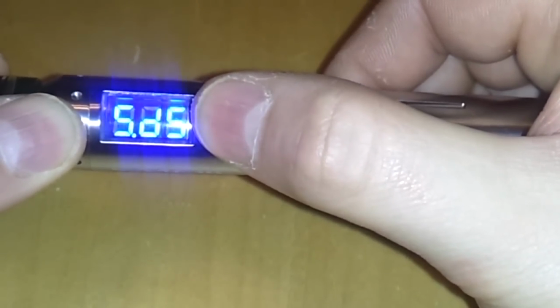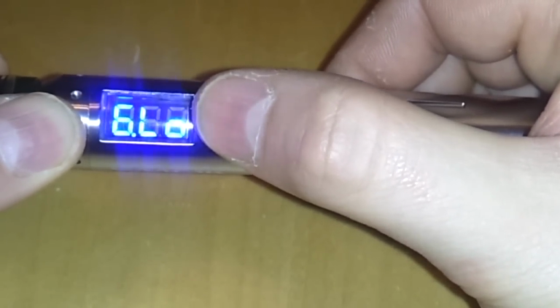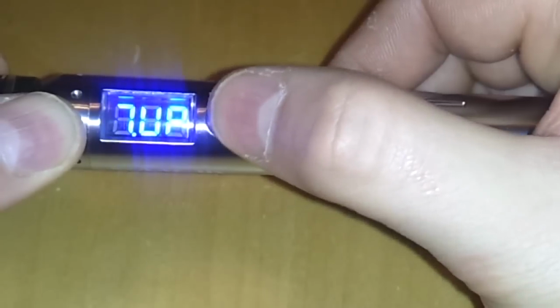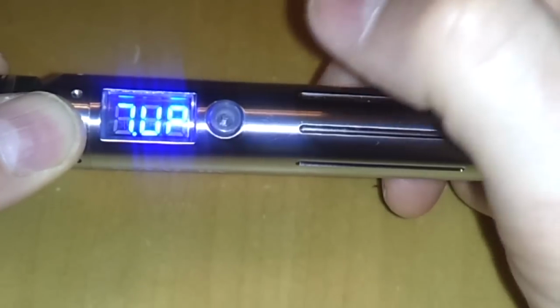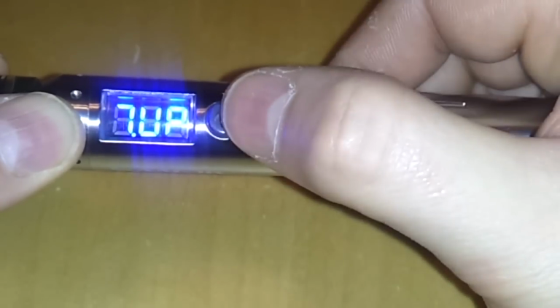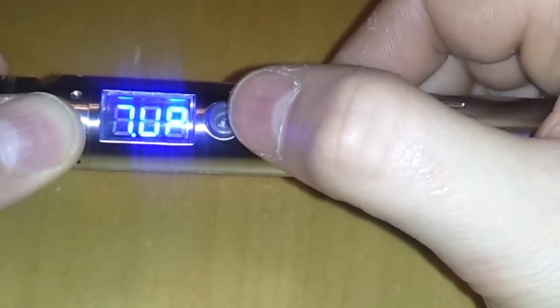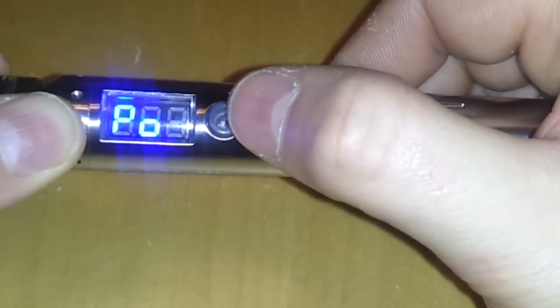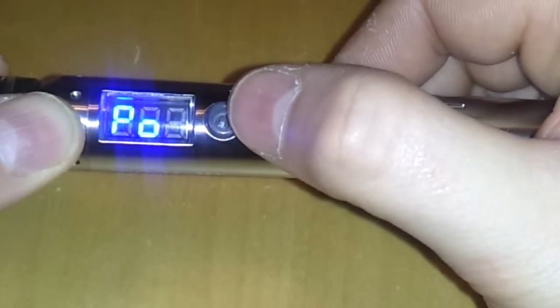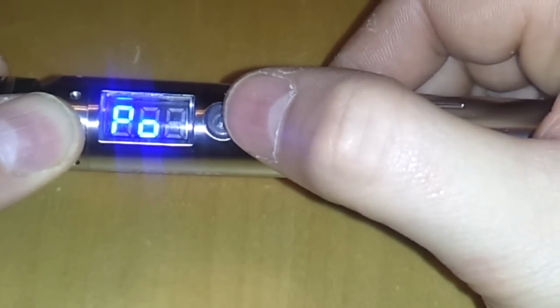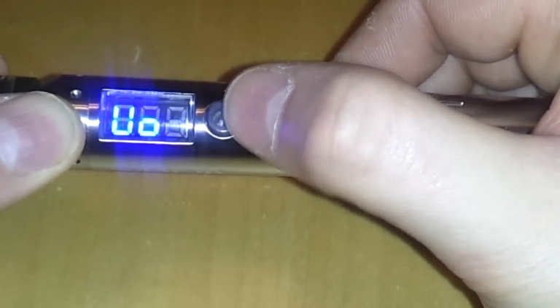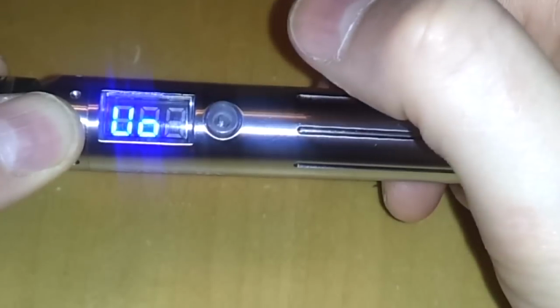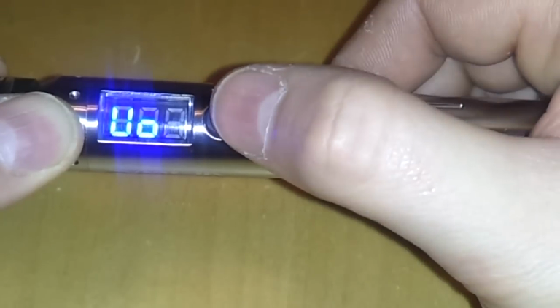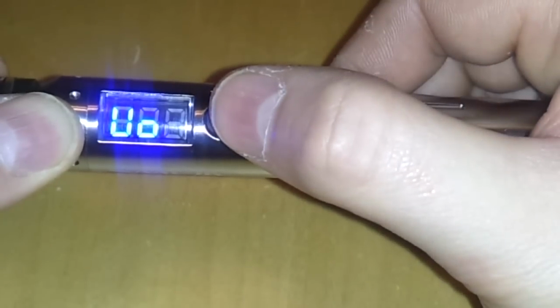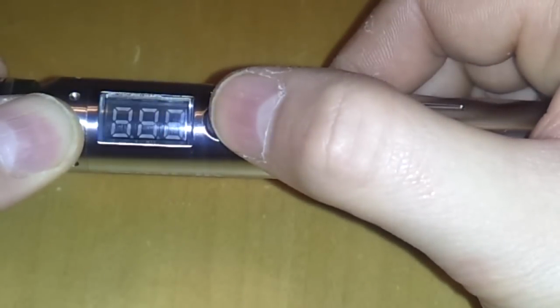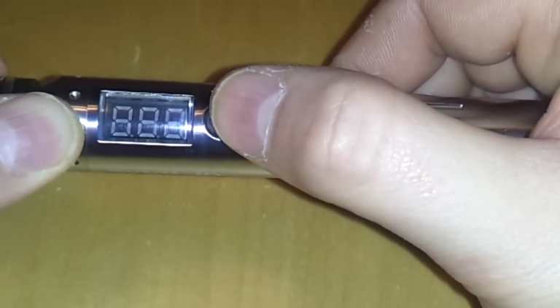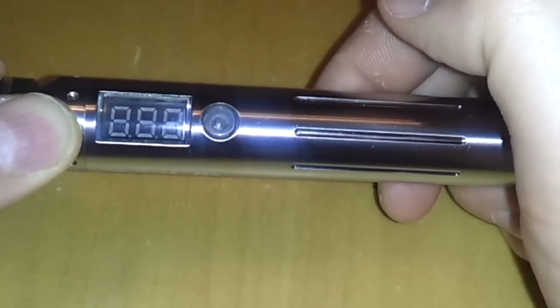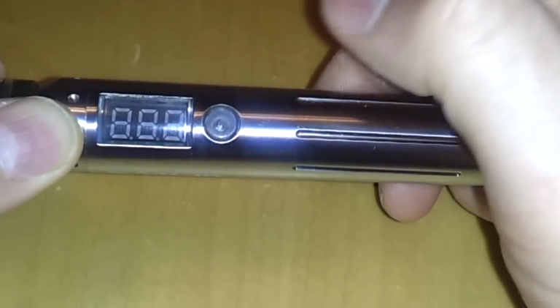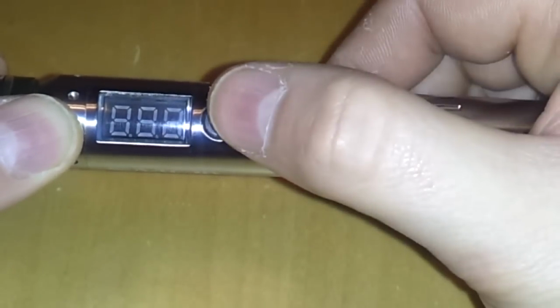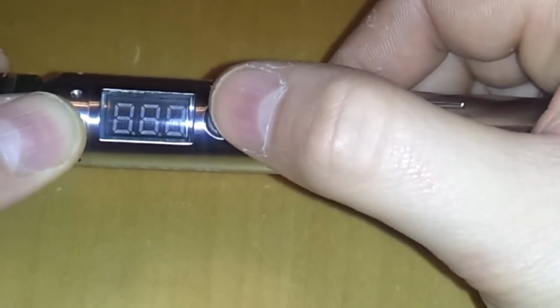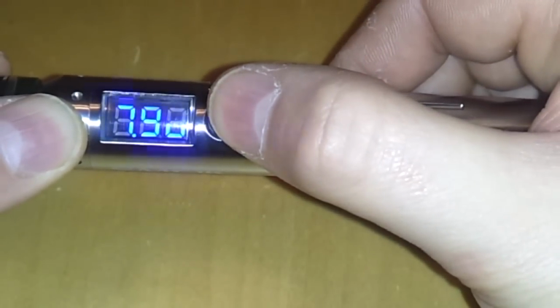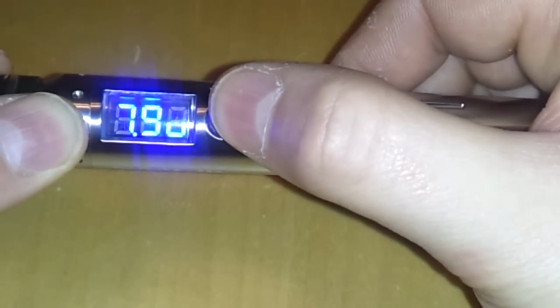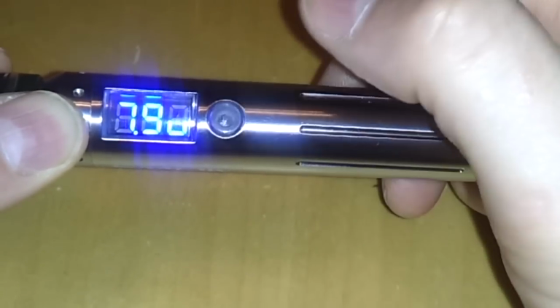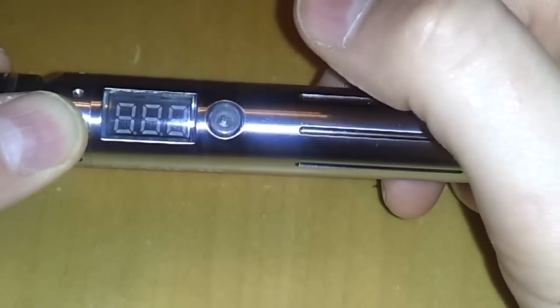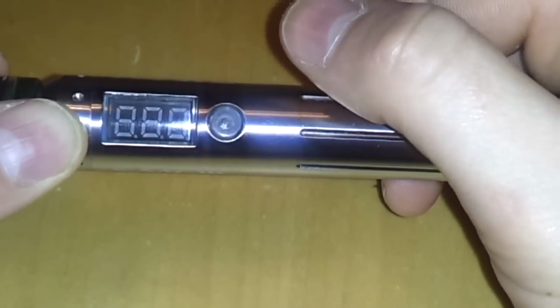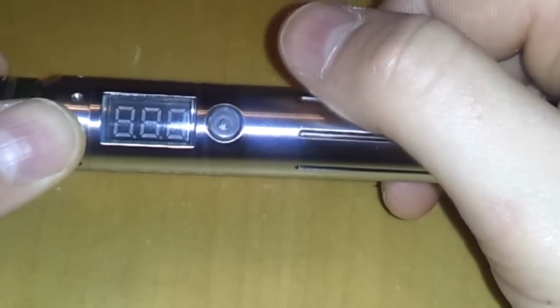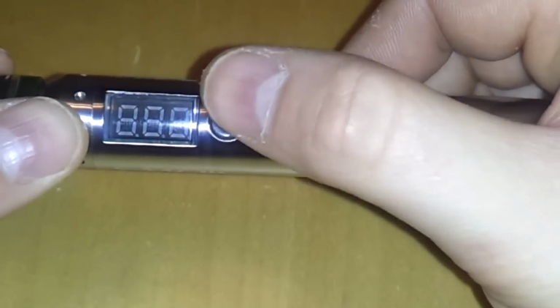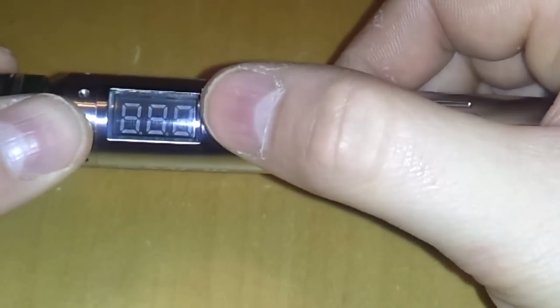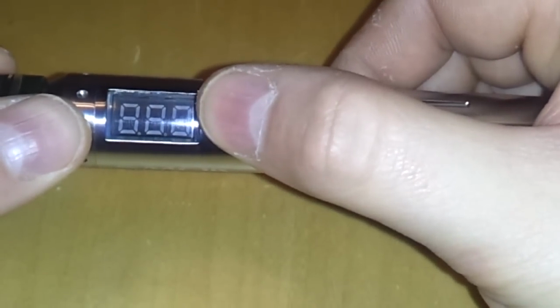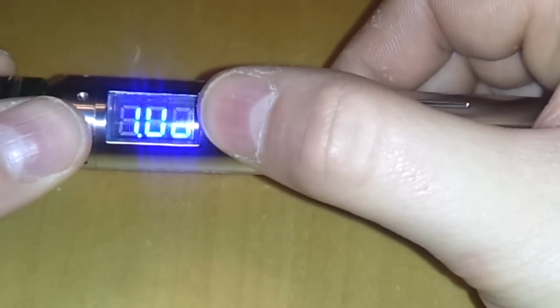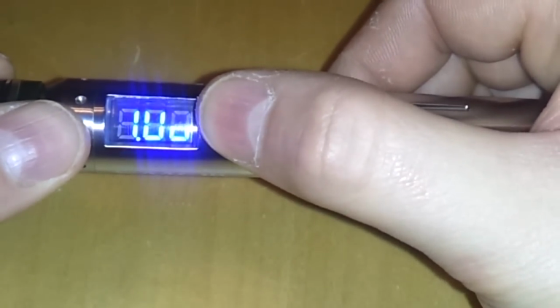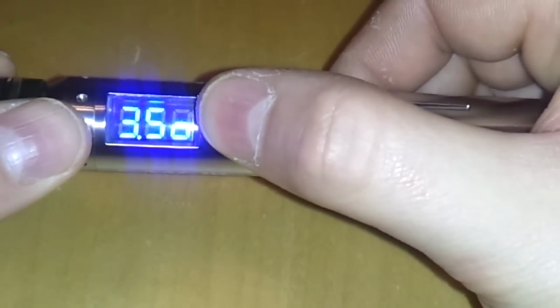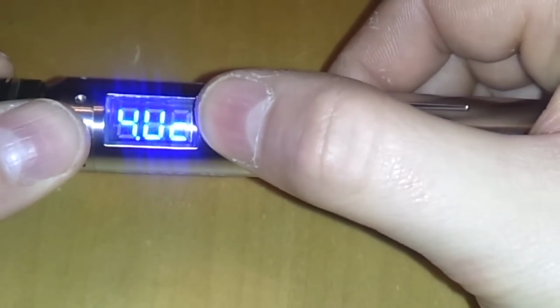Menu number 7 is PO or VO — this determines whether you run the device in wattage or voltage mode.